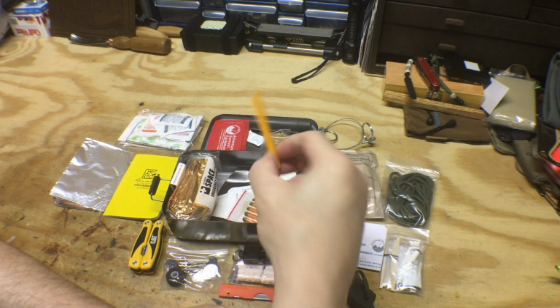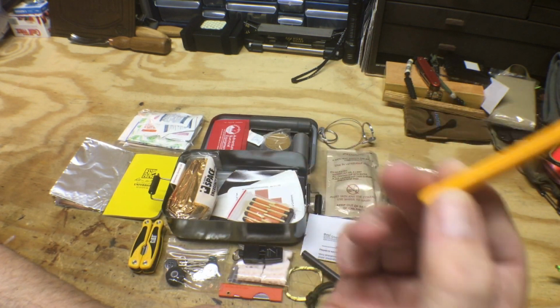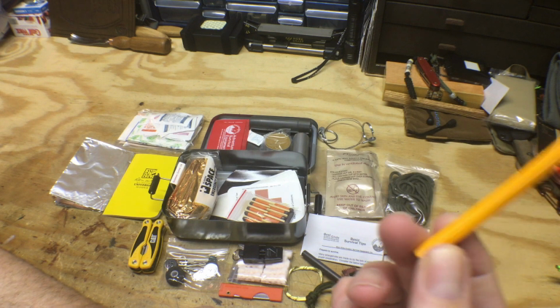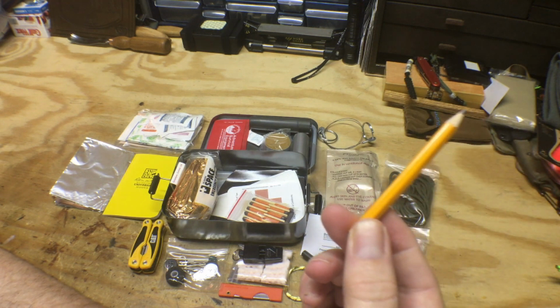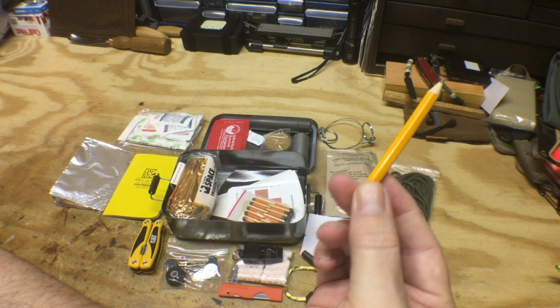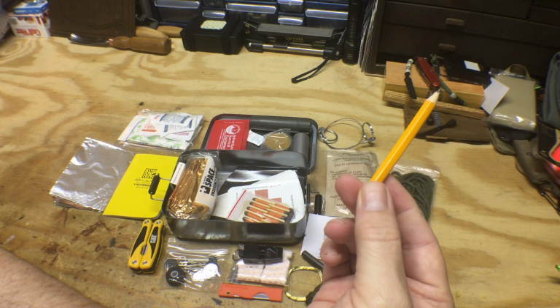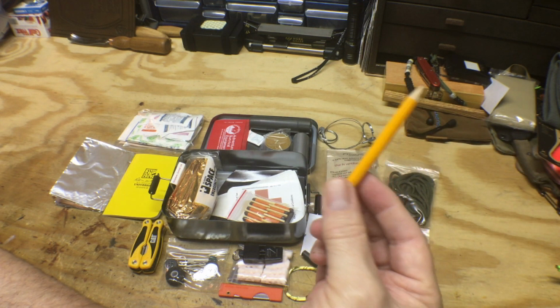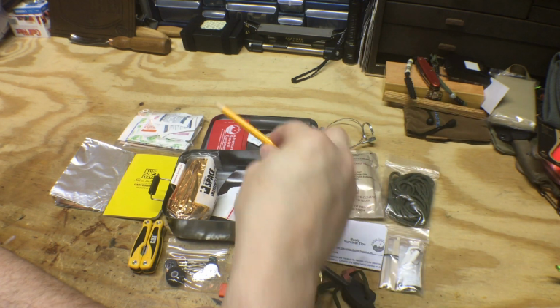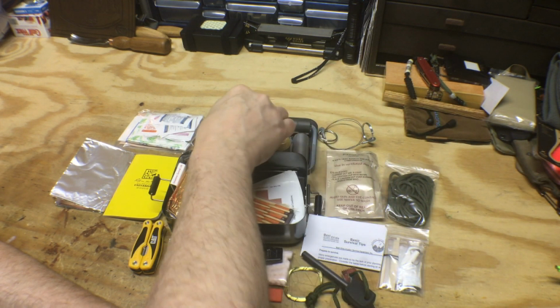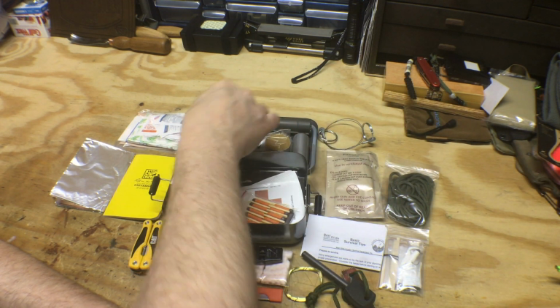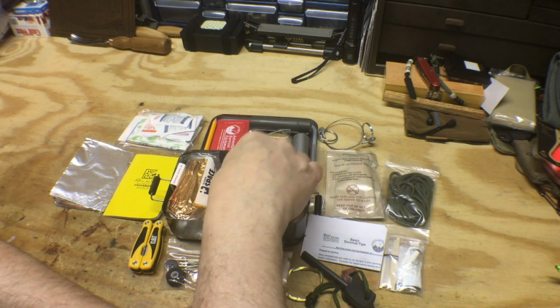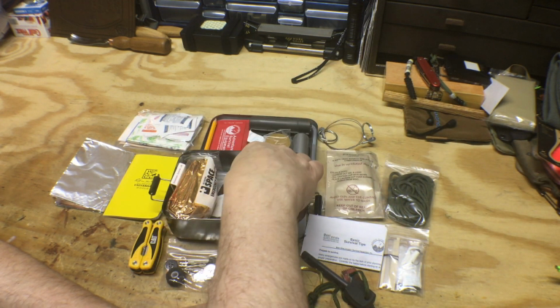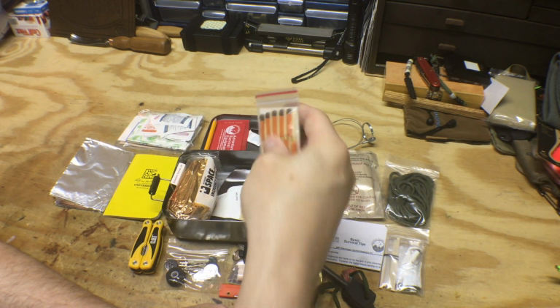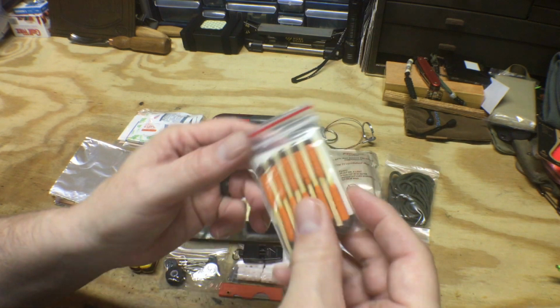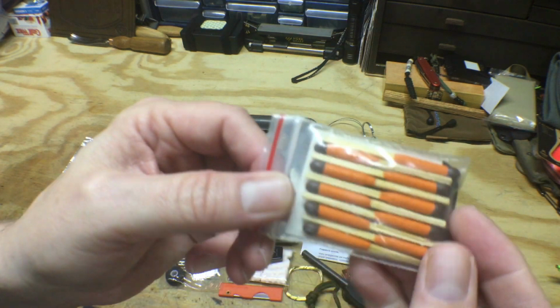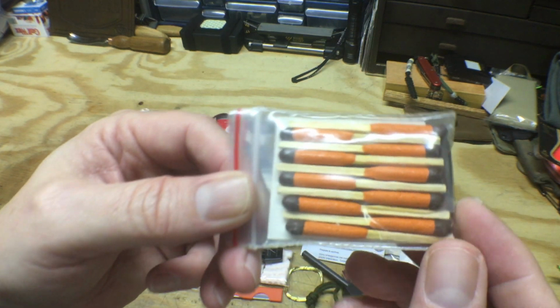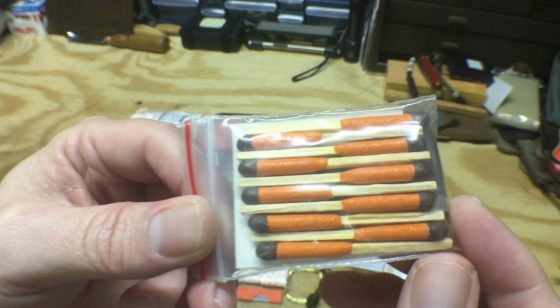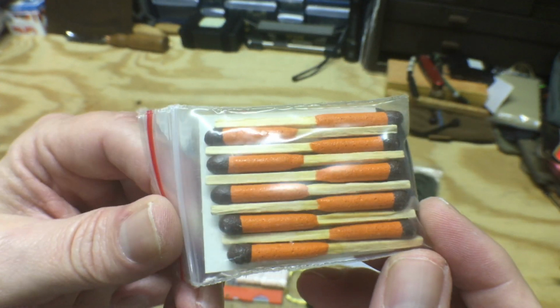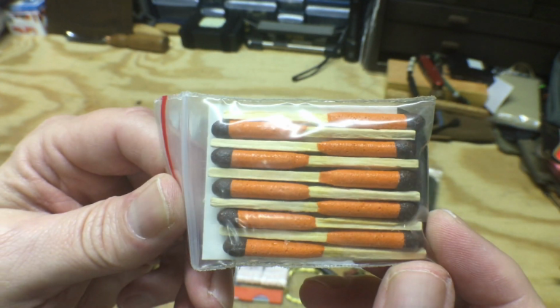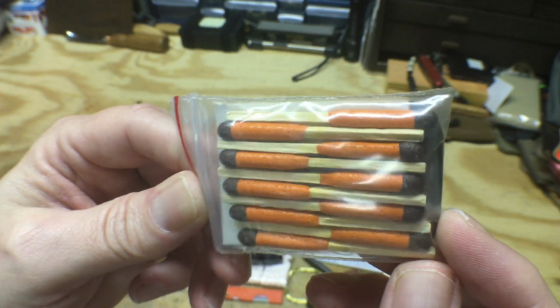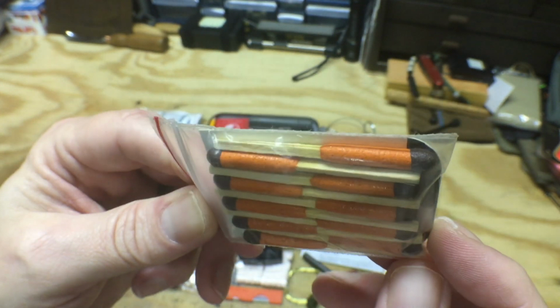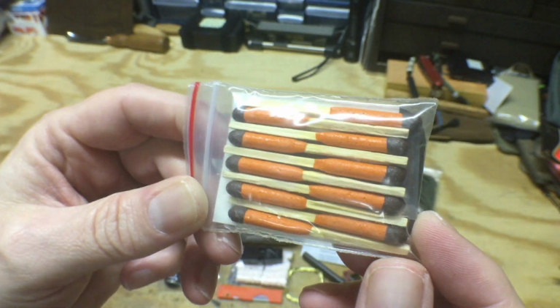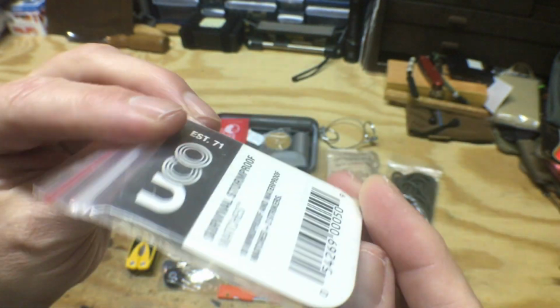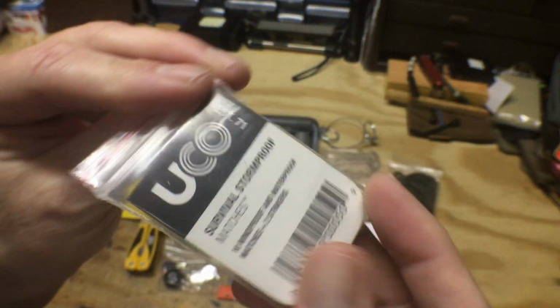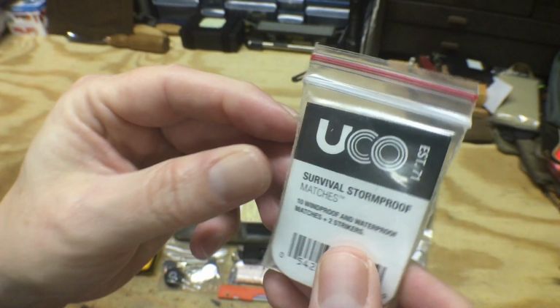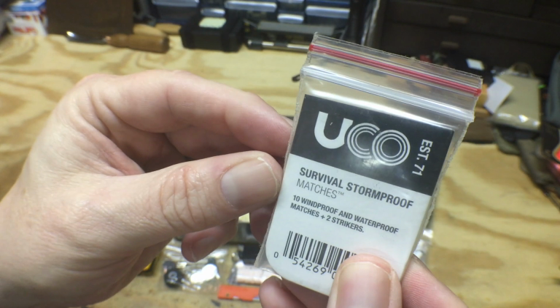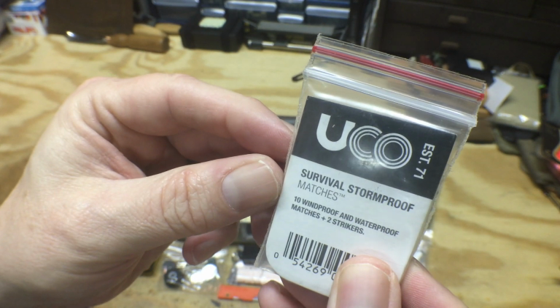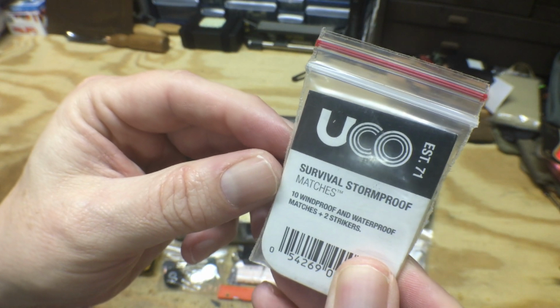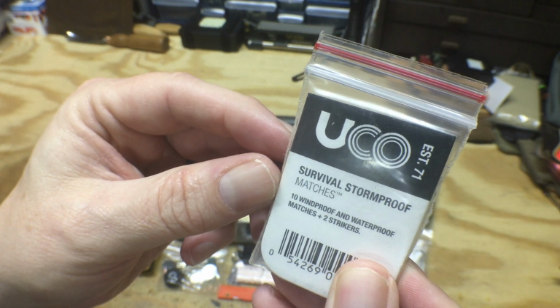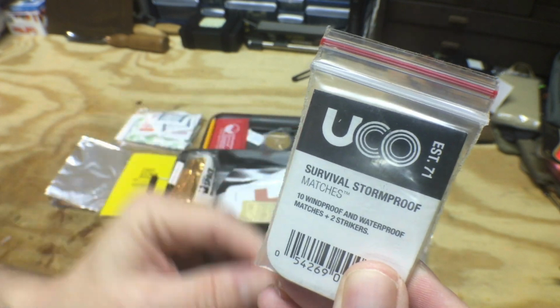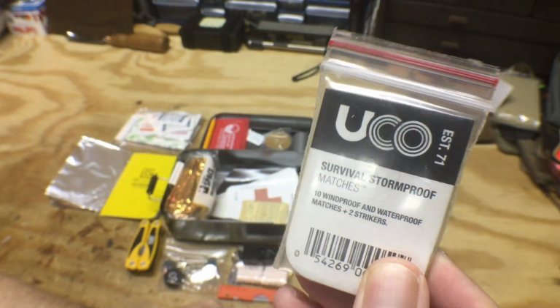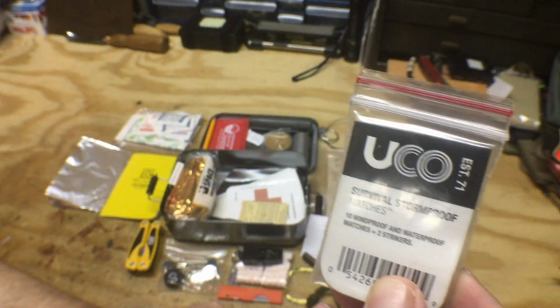Of course we got a pencil to go with the notebook. Some storm matches — the UCO brand survival storm-proof matches. These are nice.